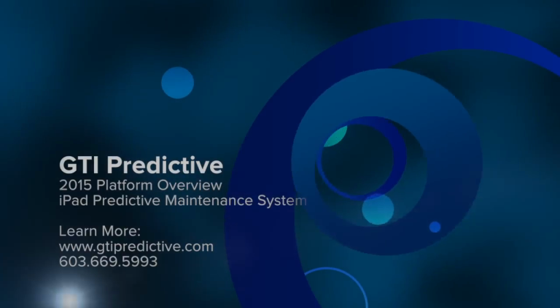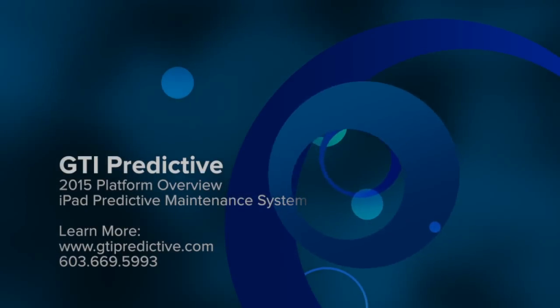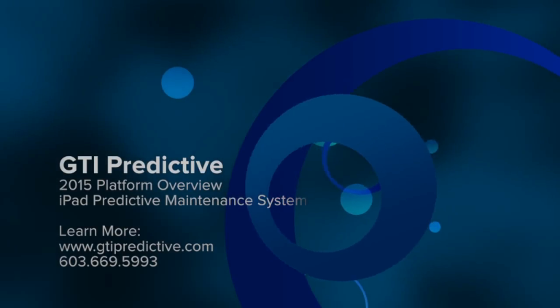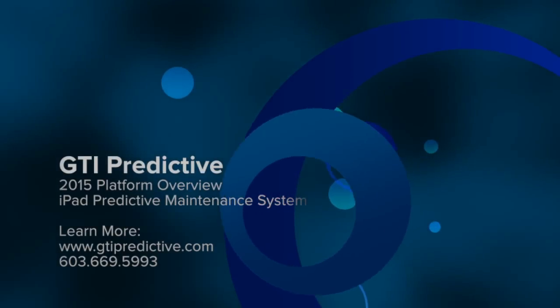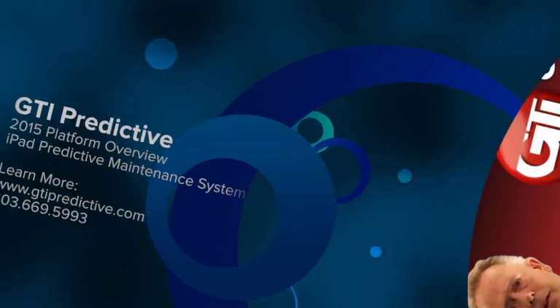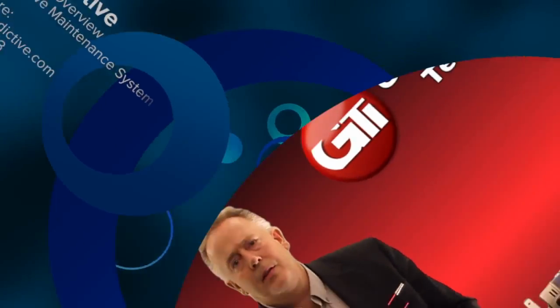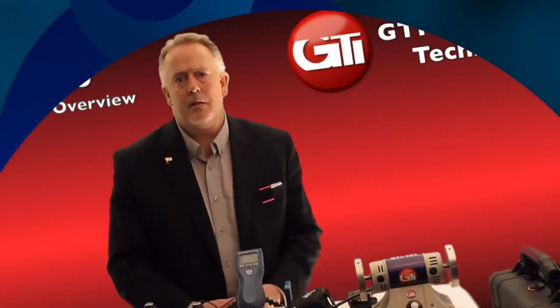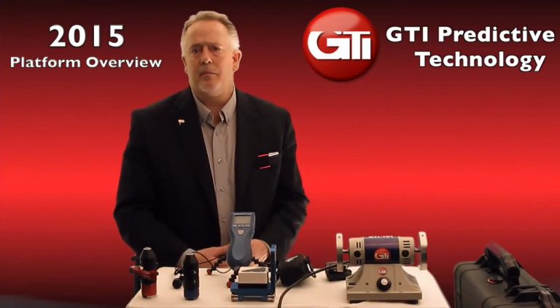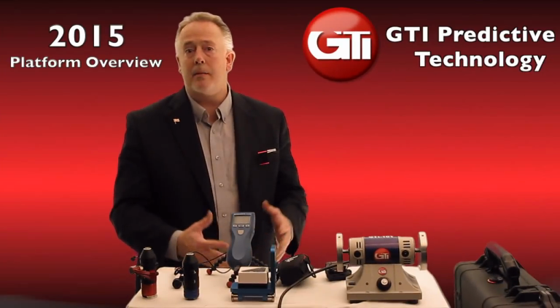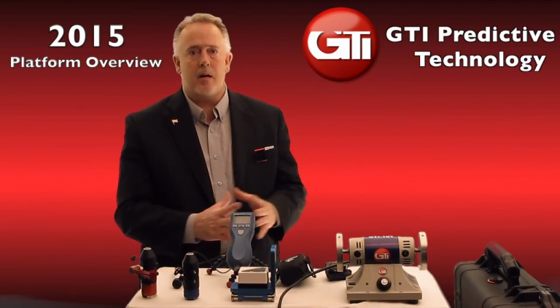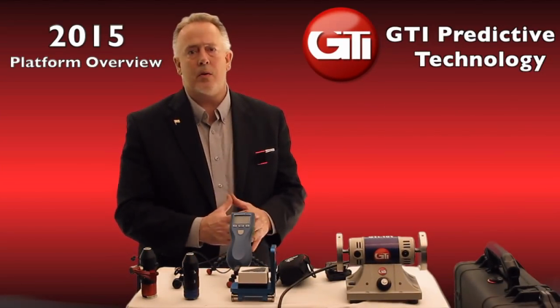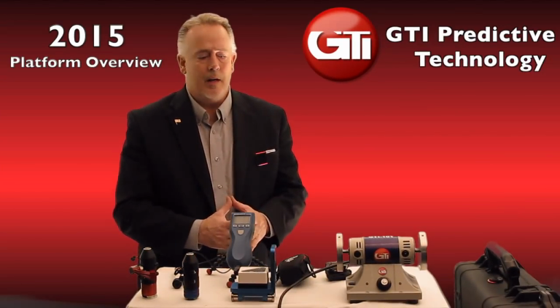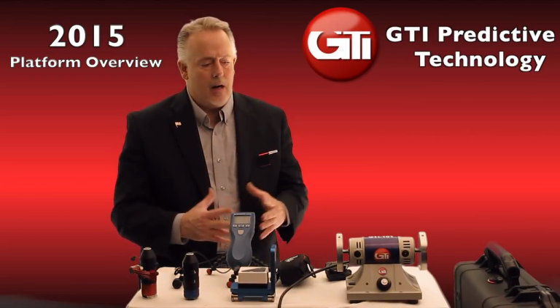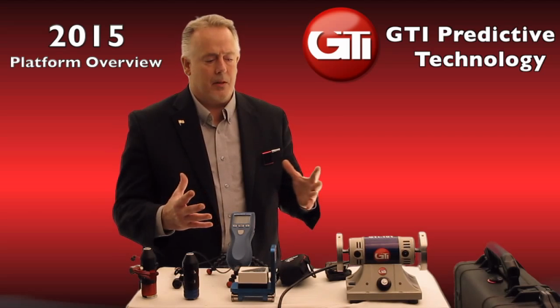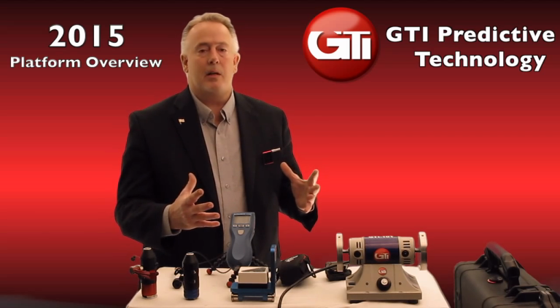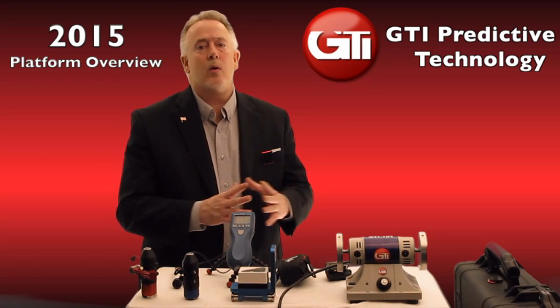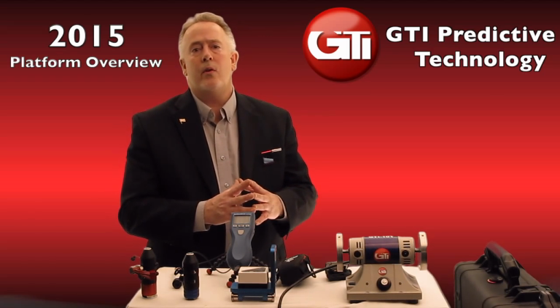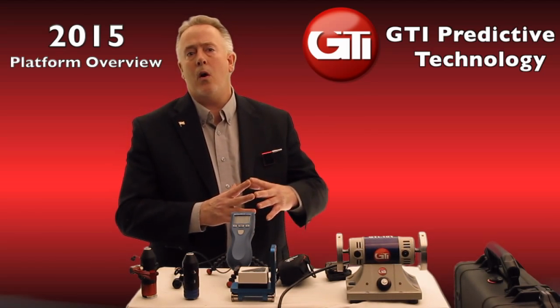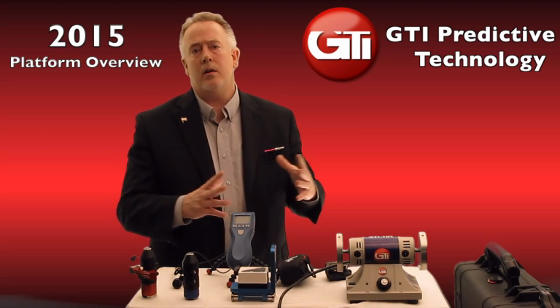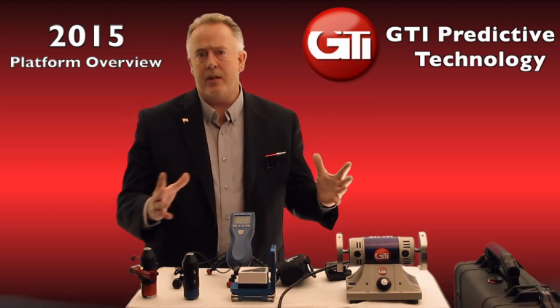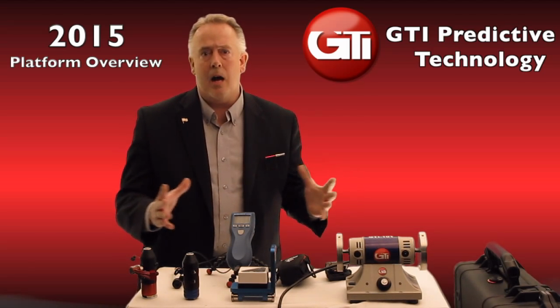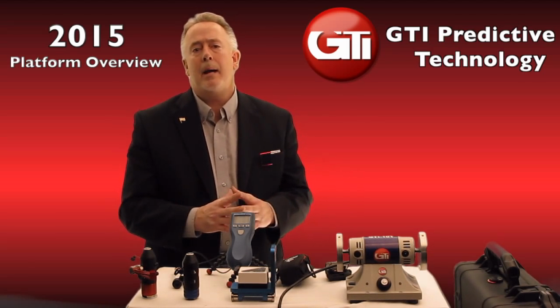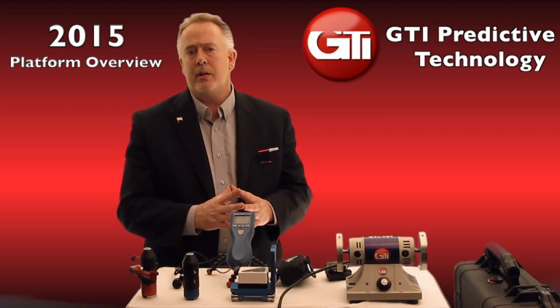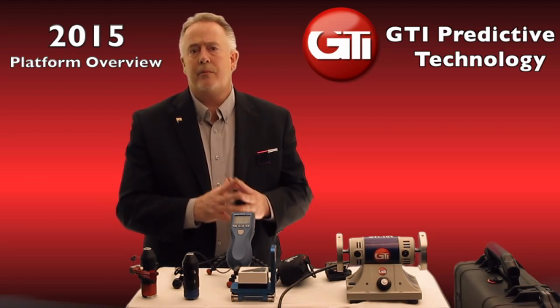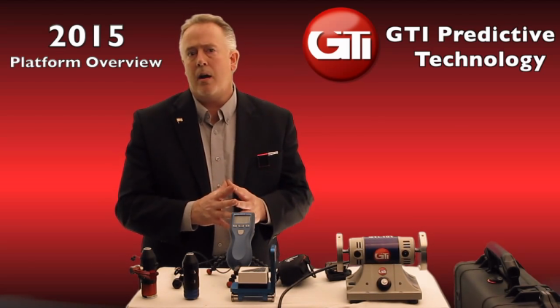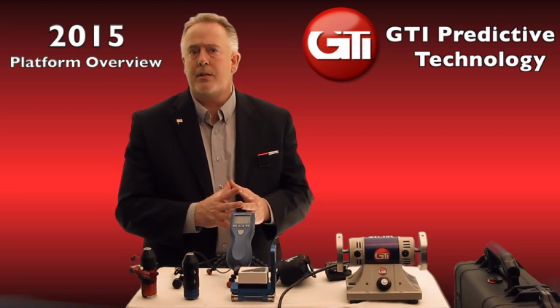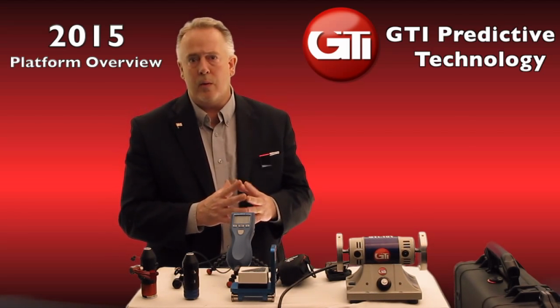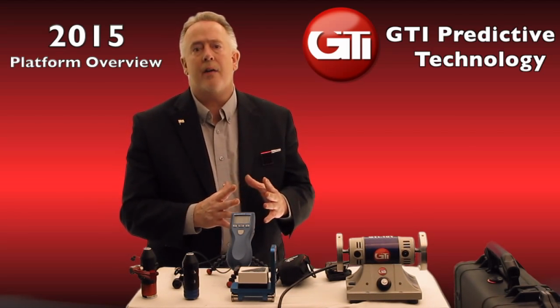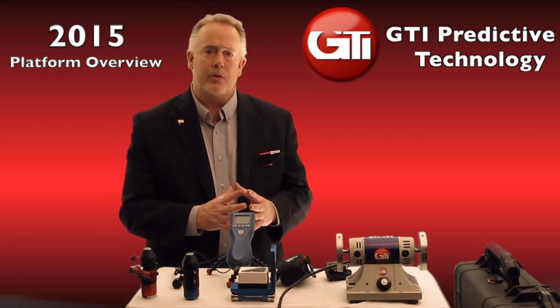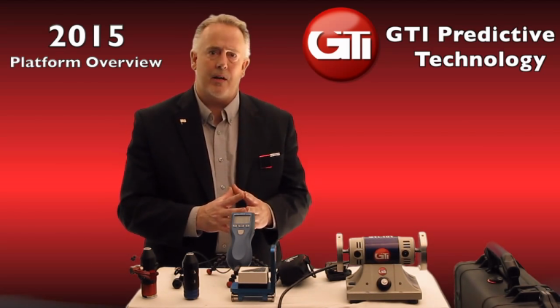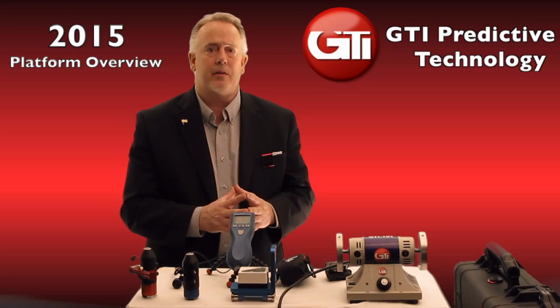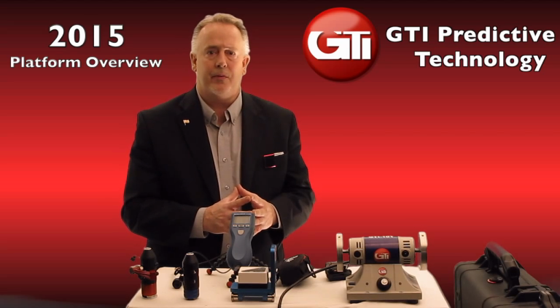Welcome to GTI Predictive Technology. My name is Tom Honig. I'm going to be going over all of the iPad predictive products that we have for 2015.